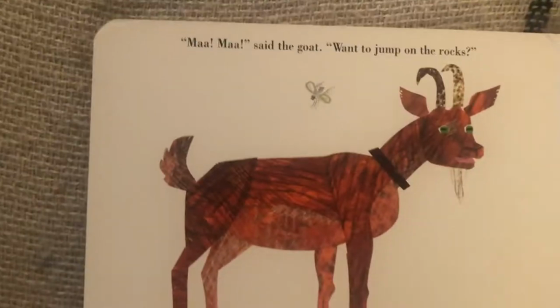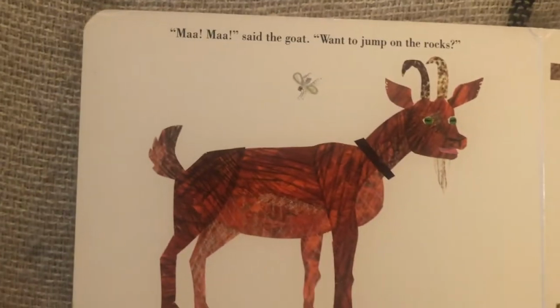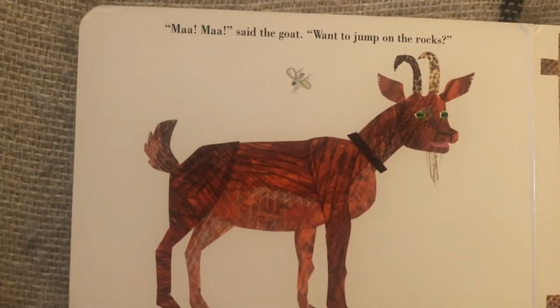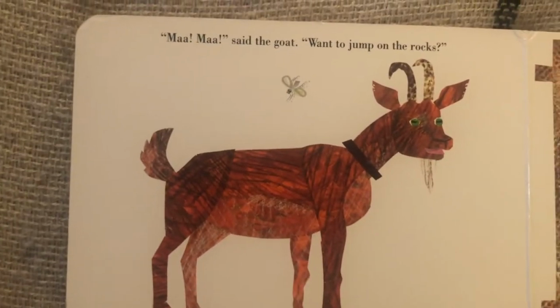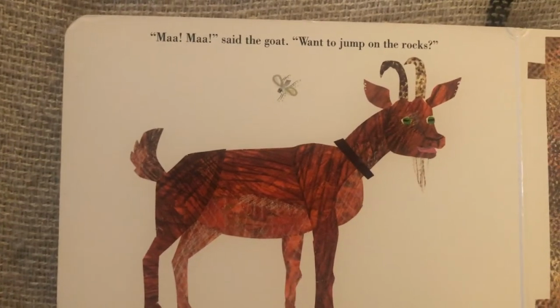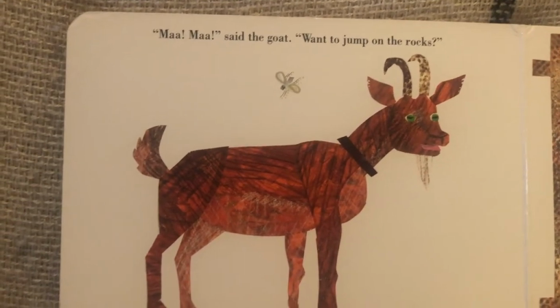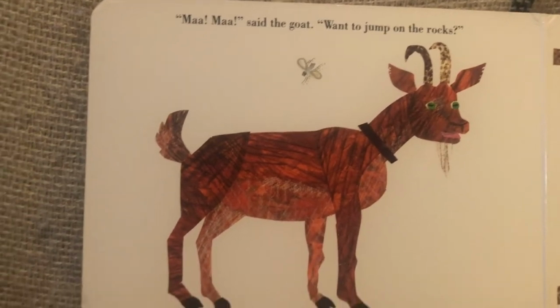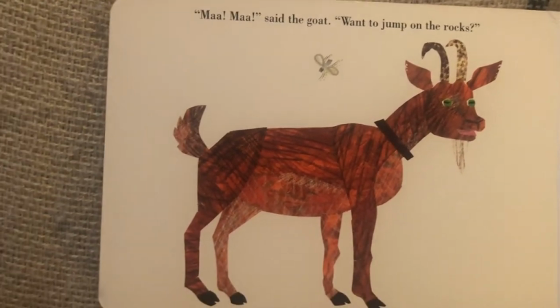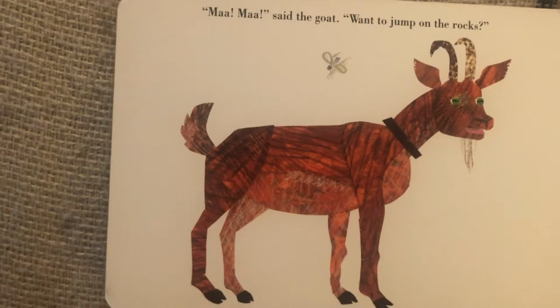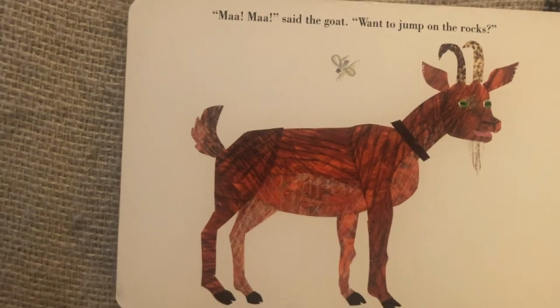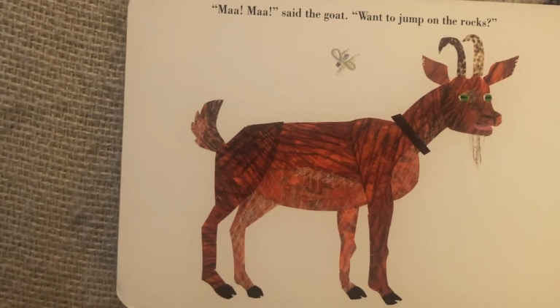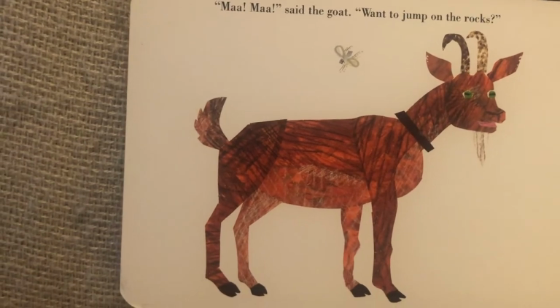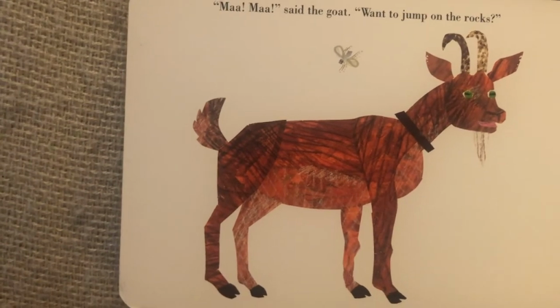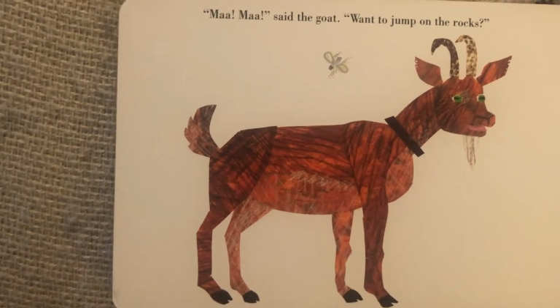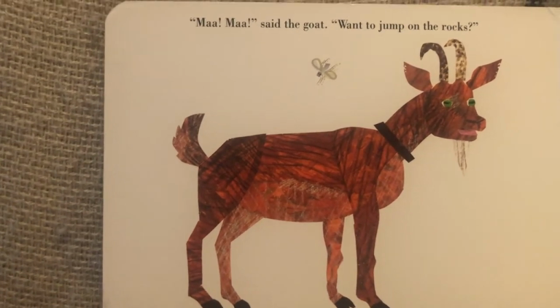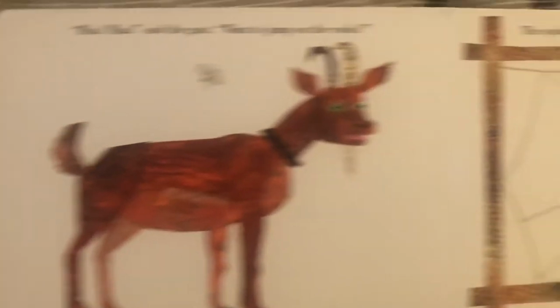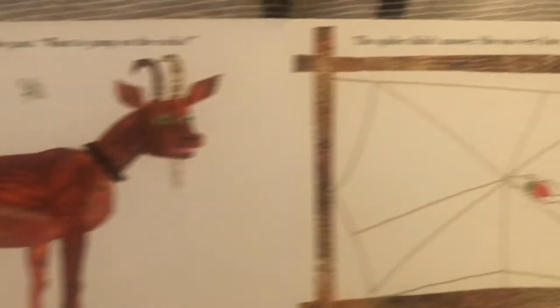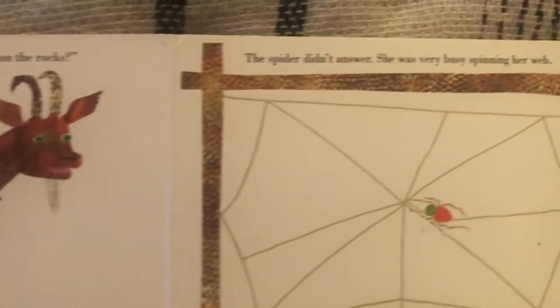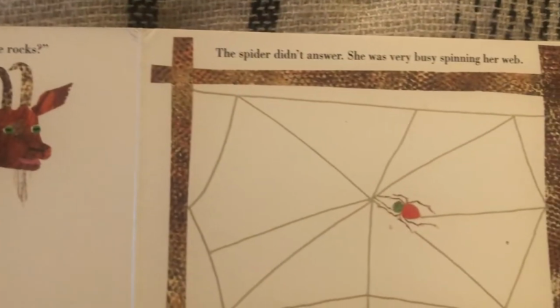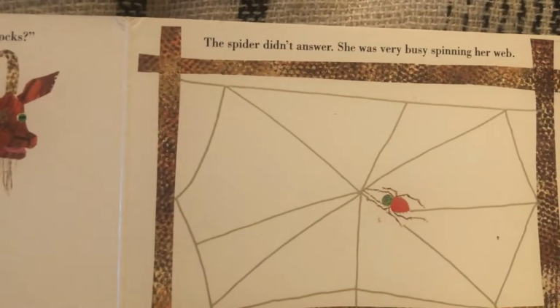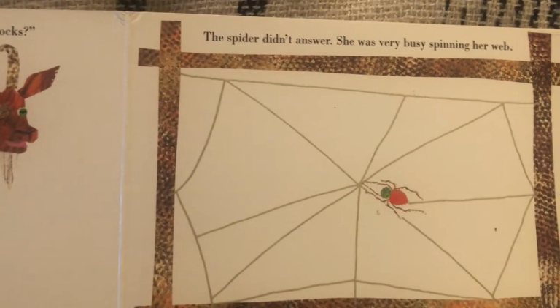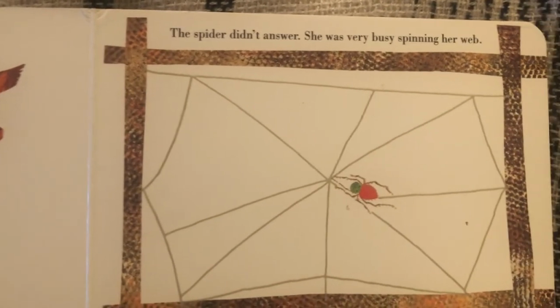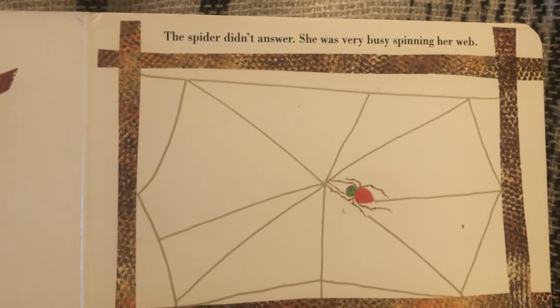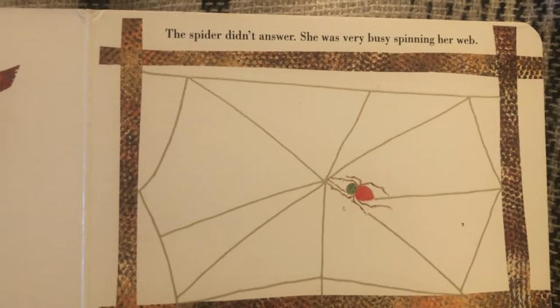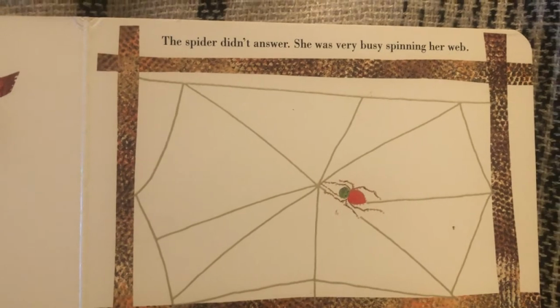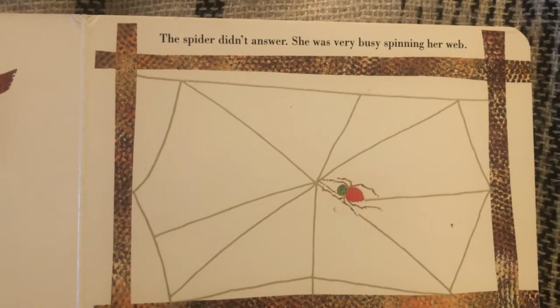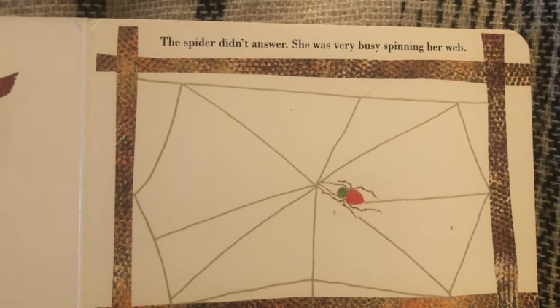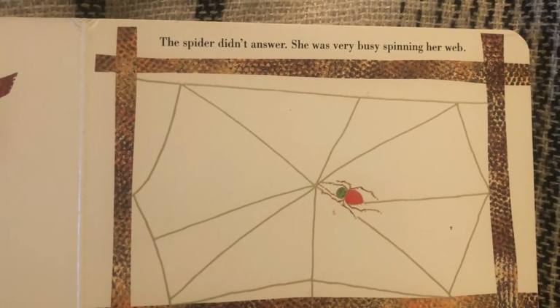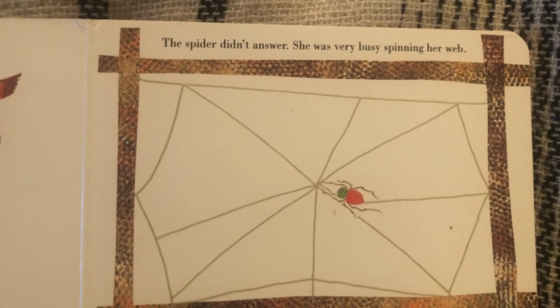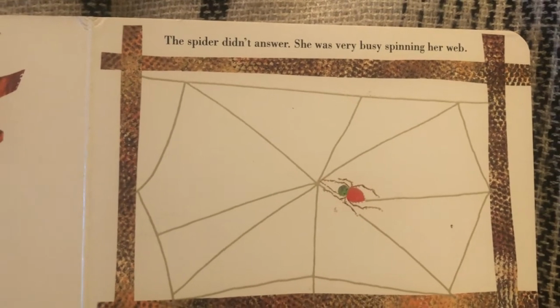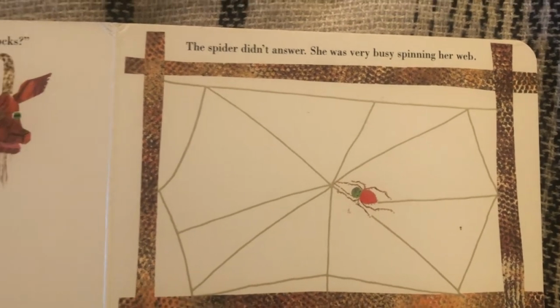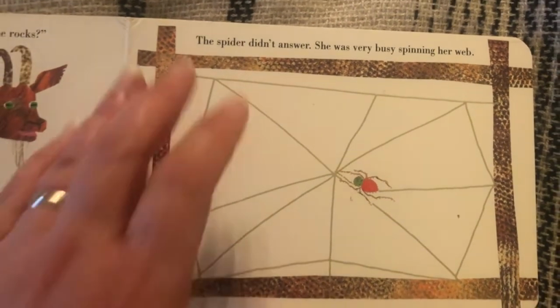Baa, baa, baa, said the goat. Want to jump on the rocks? The spider didn't answer. She was very busy spinning her web.